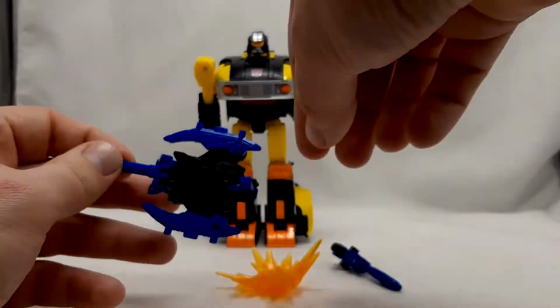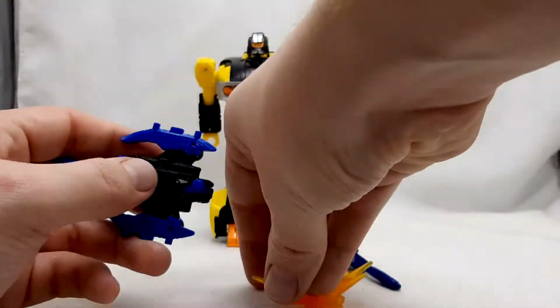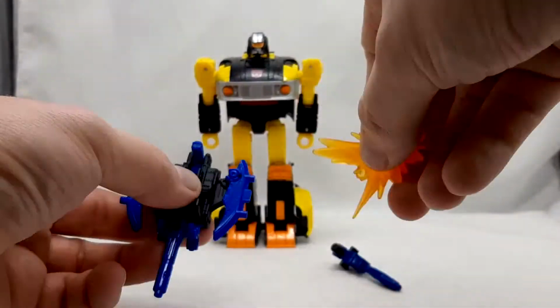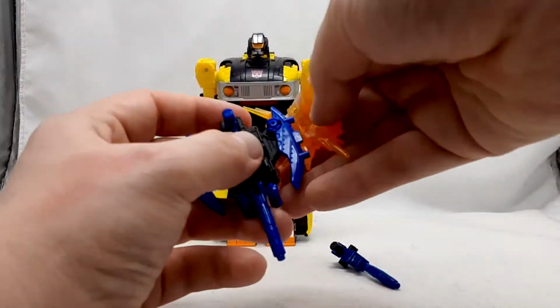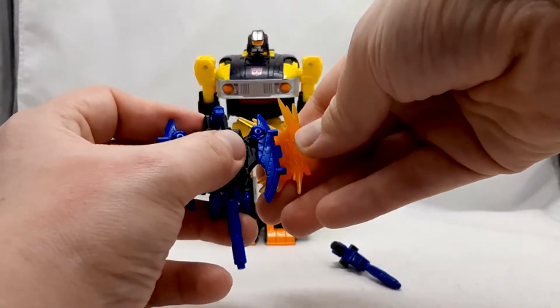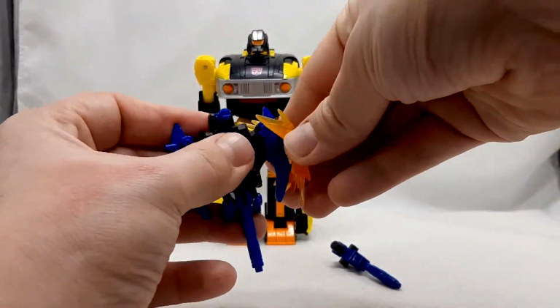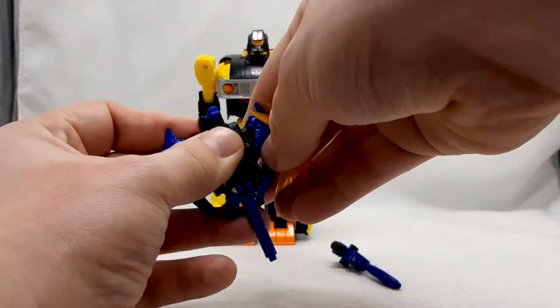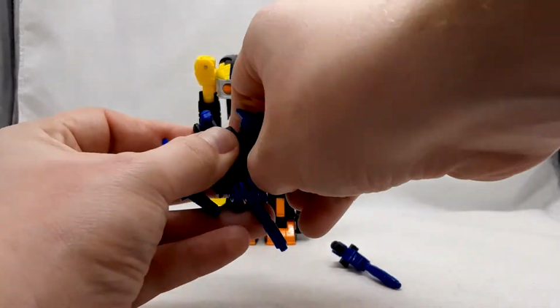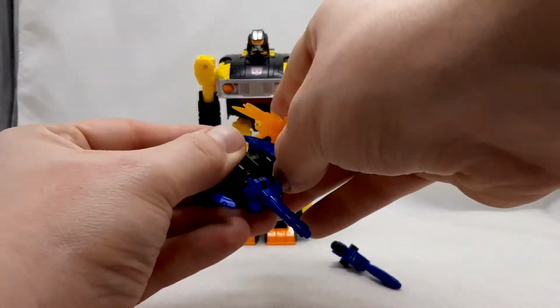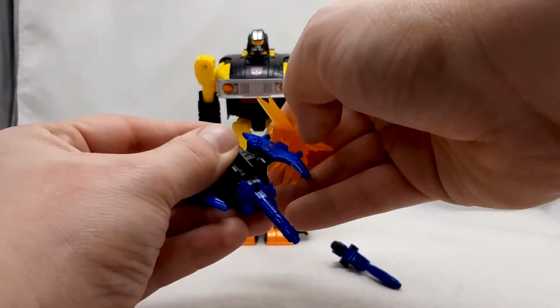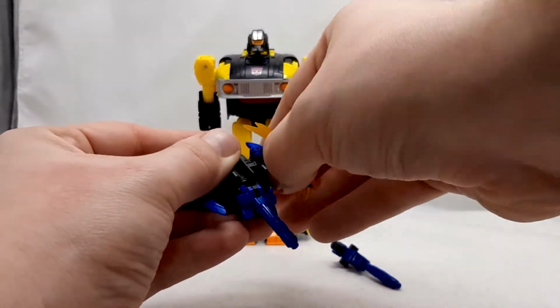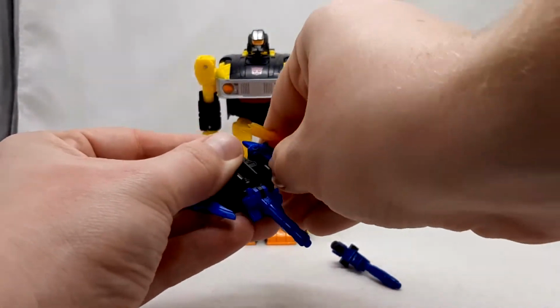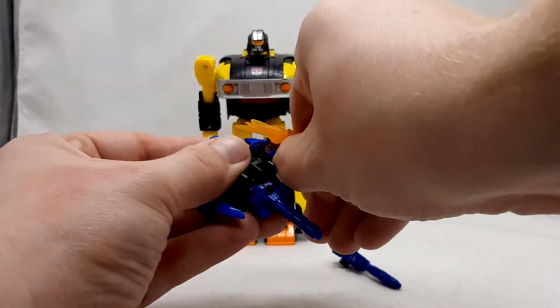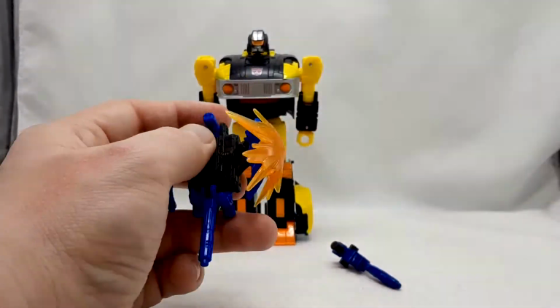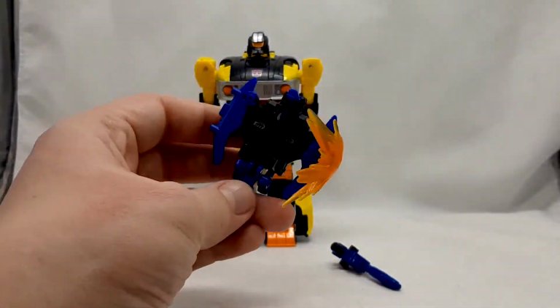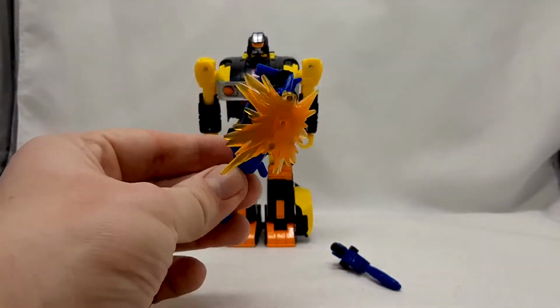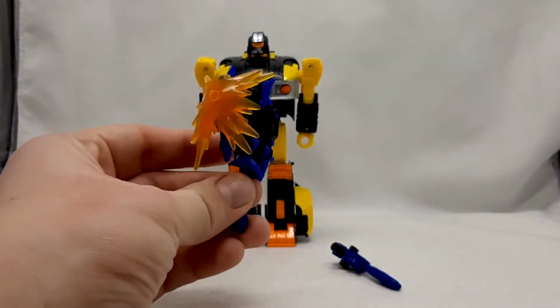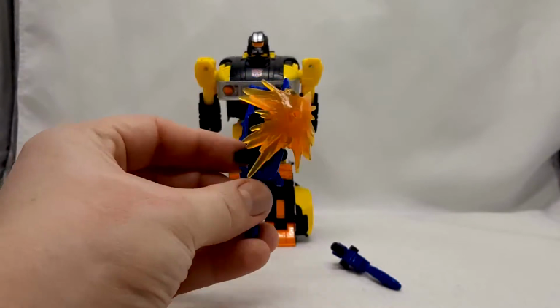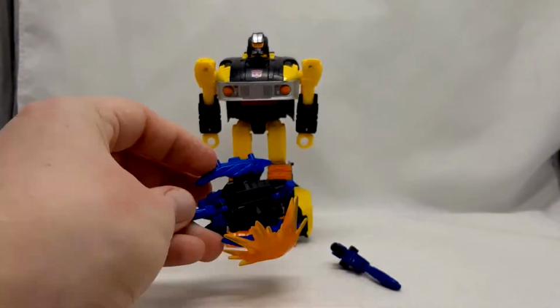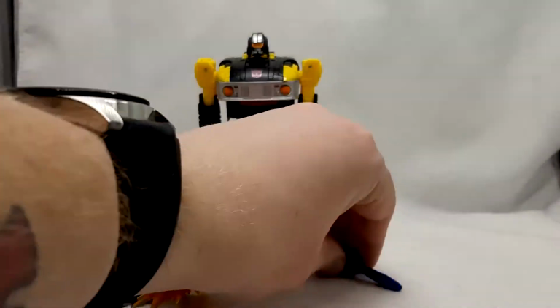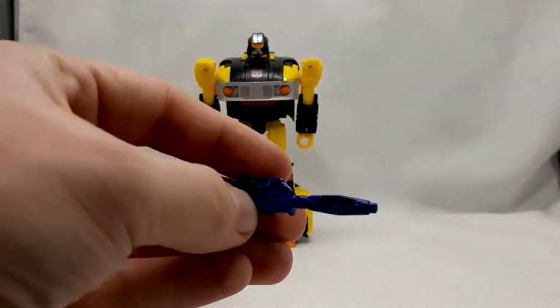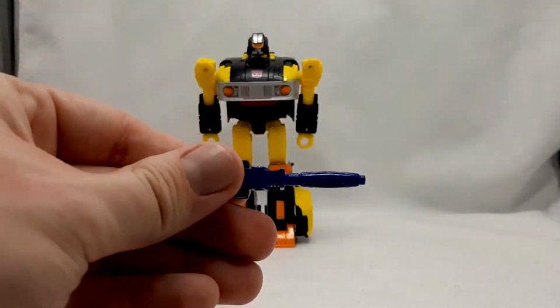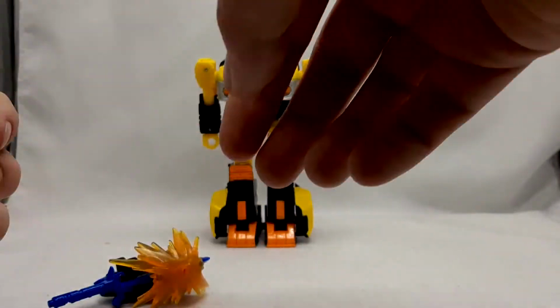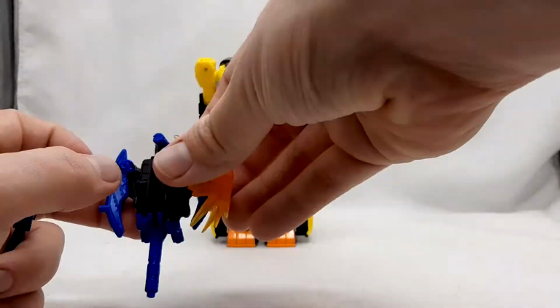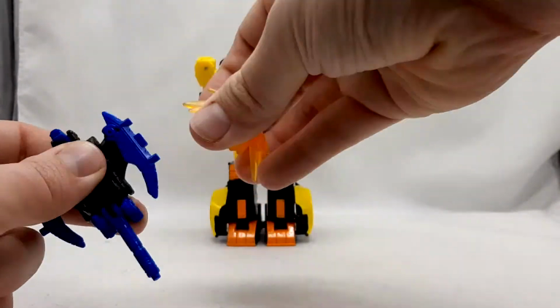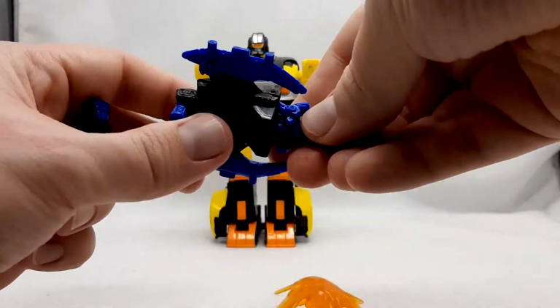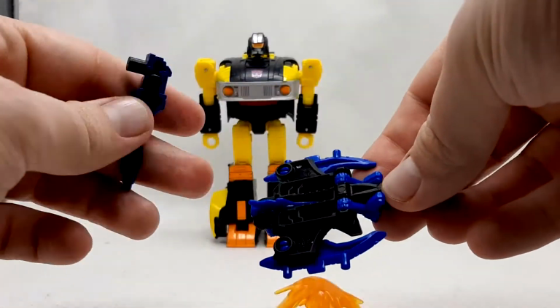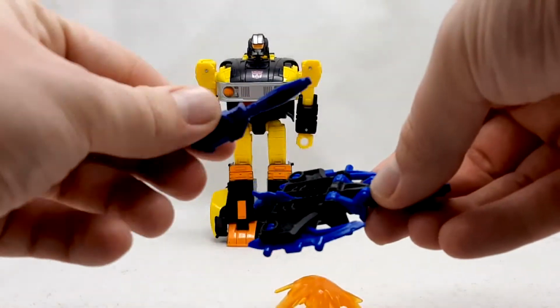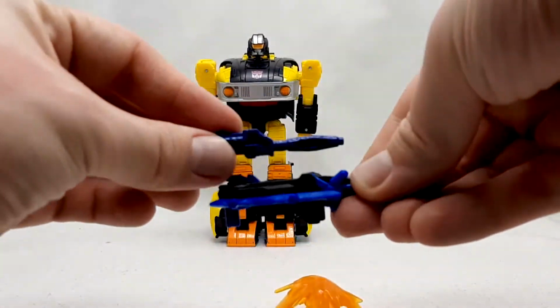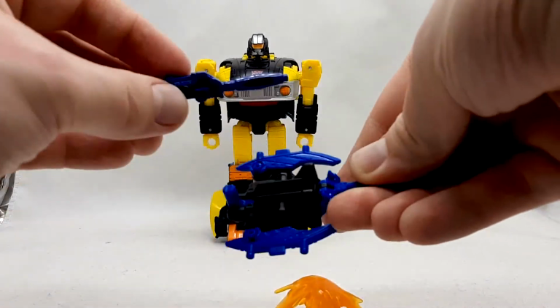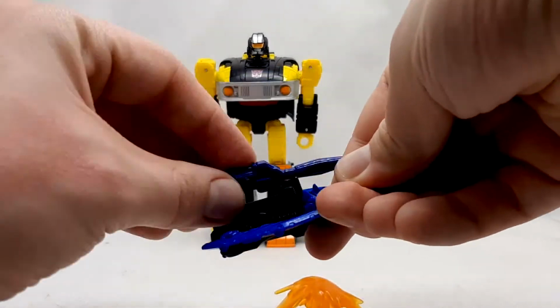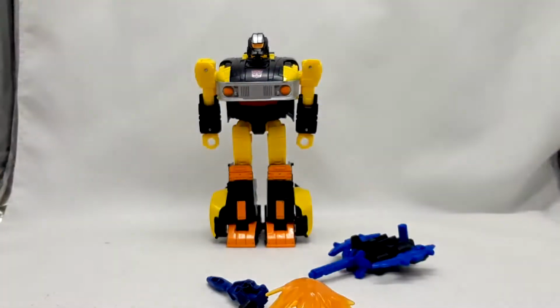Sights is a character I'm unfamiliar with — then again, I'm not familiar with any of the Action Master characters — but the only thing you can't do that the original toy did was combine Sights with the blaster to form that sweet-looking mega cannon, which is kinda one thing I wish that this figure did do.